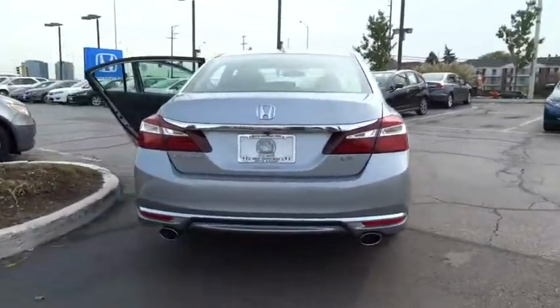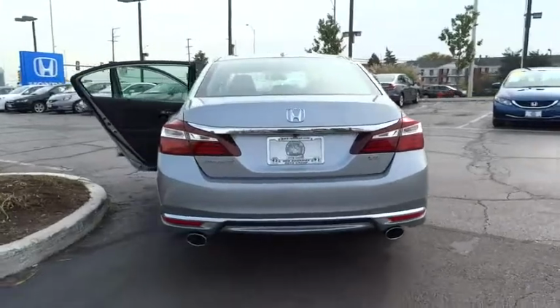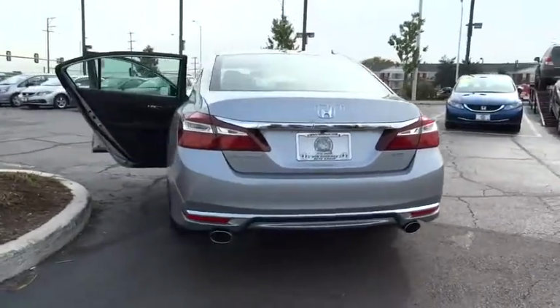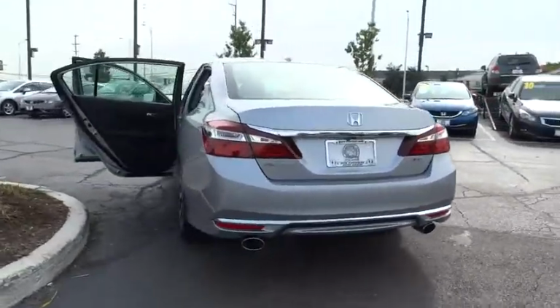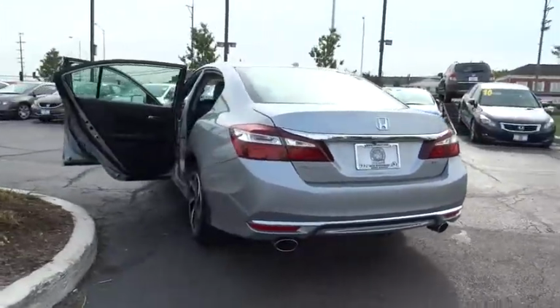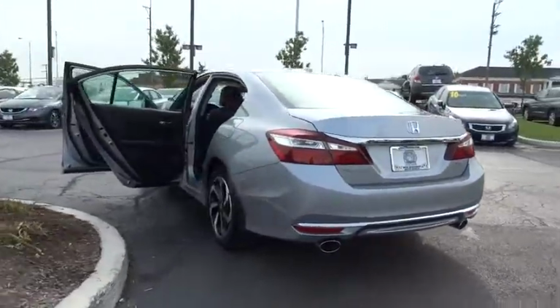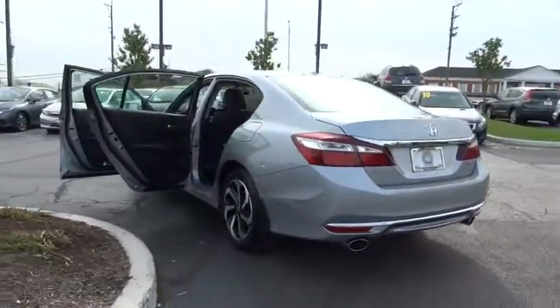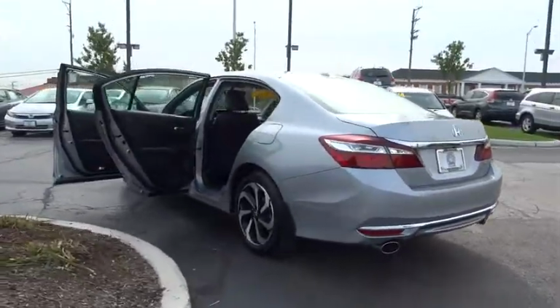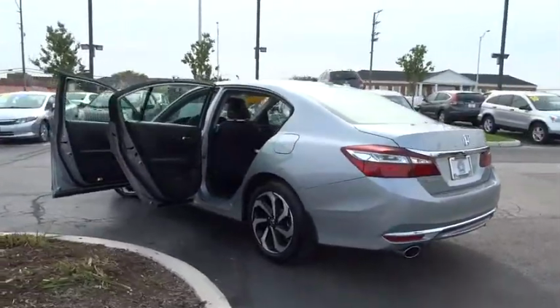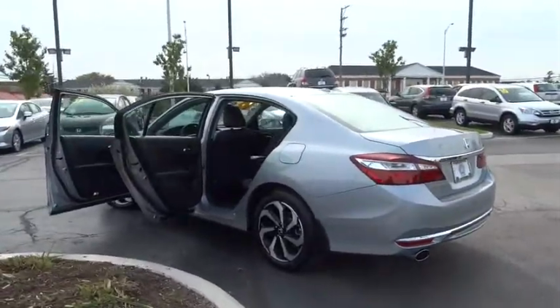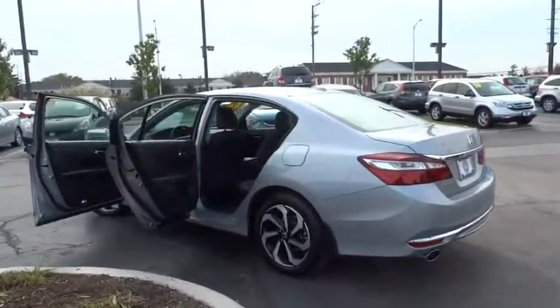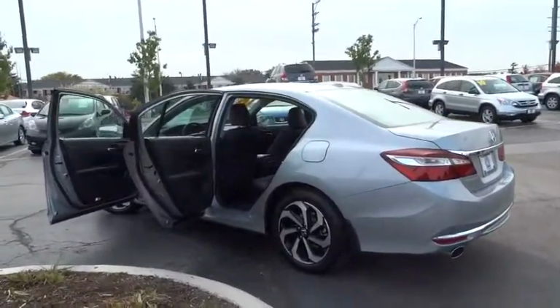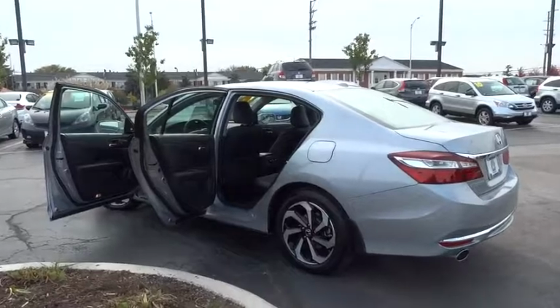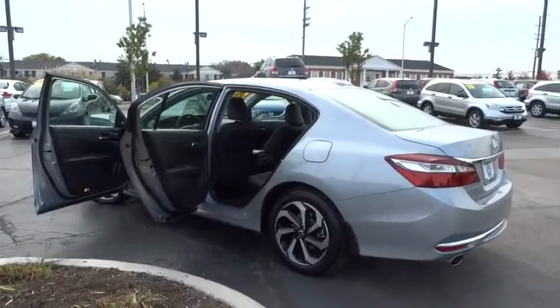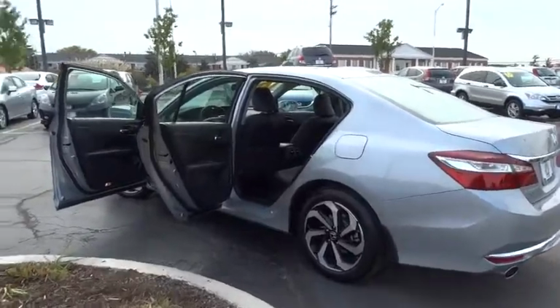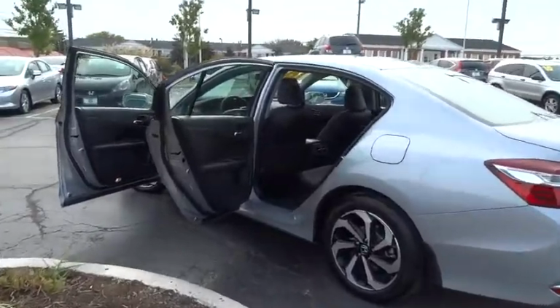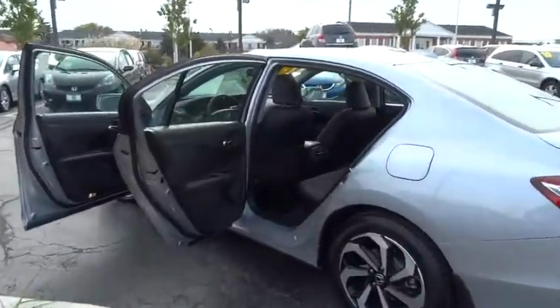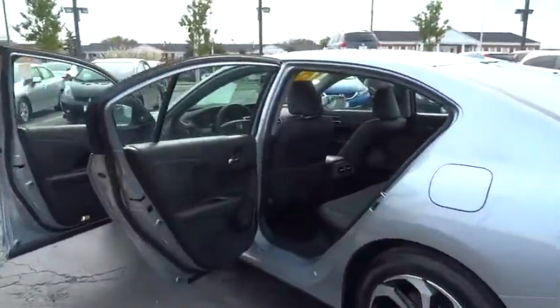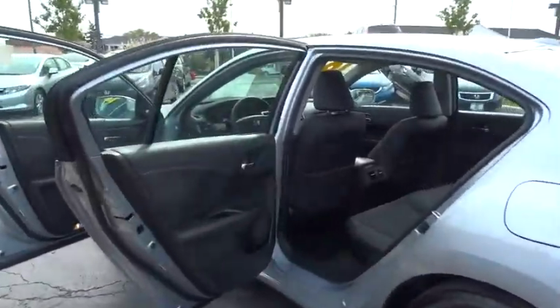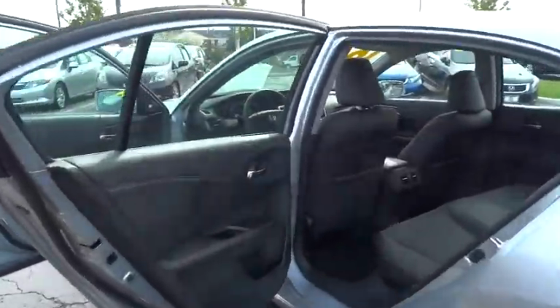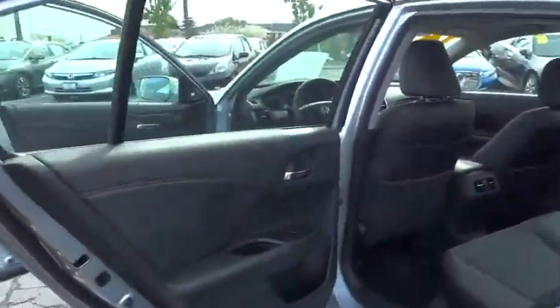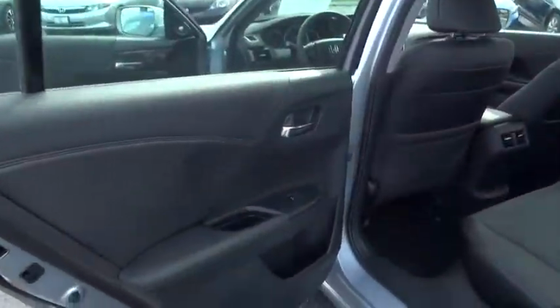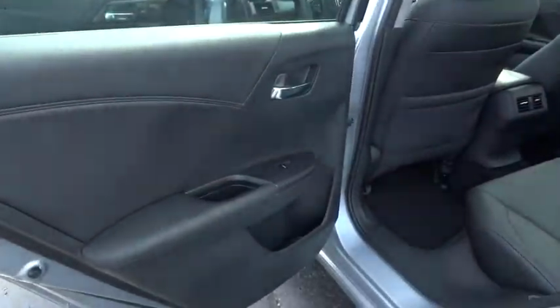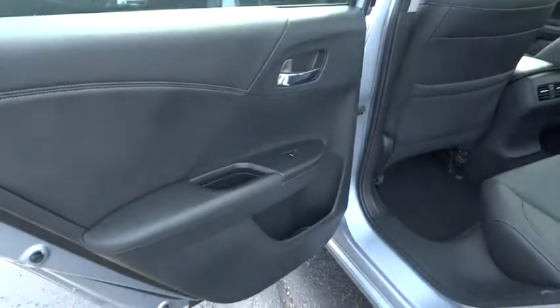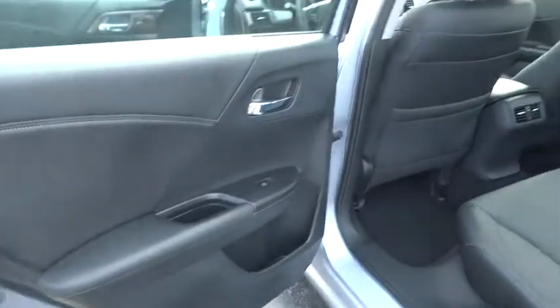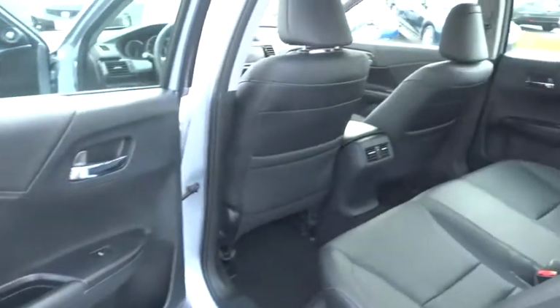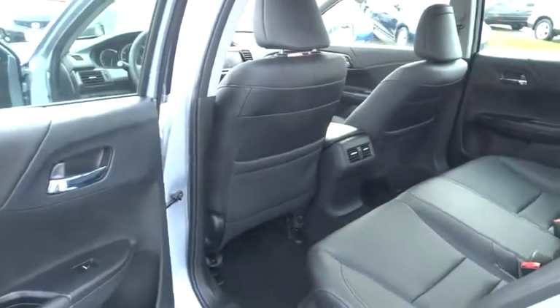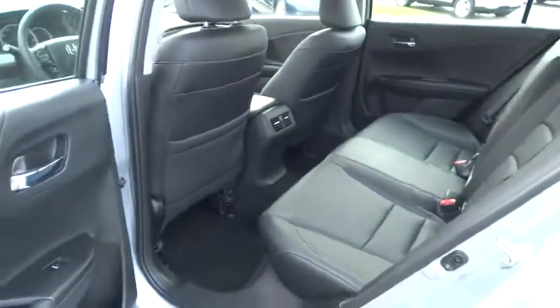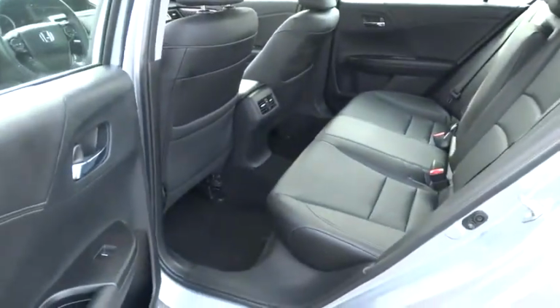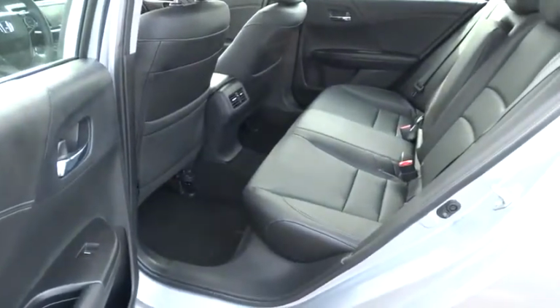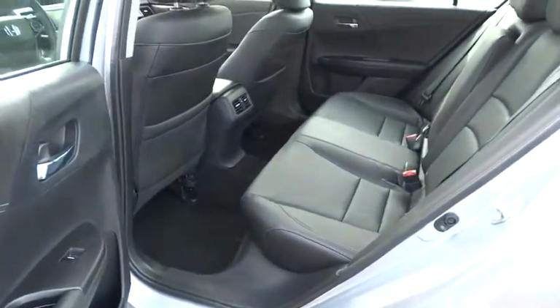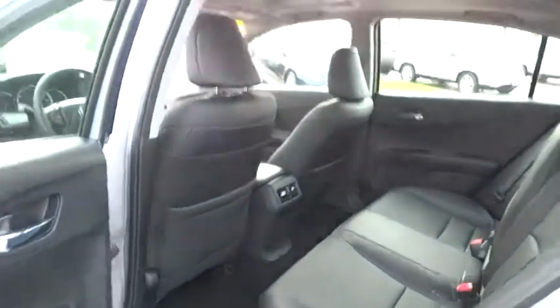Power passenger seat, traction control, dual airbags, power steering, alloy wheels, four-wheel disc brakes, heated front seat, CD player, fog lights, electronic stability control, compass, power windows, rear window defroster.